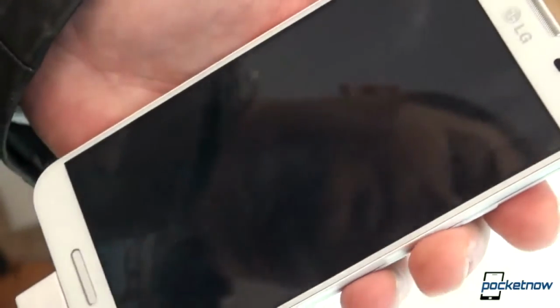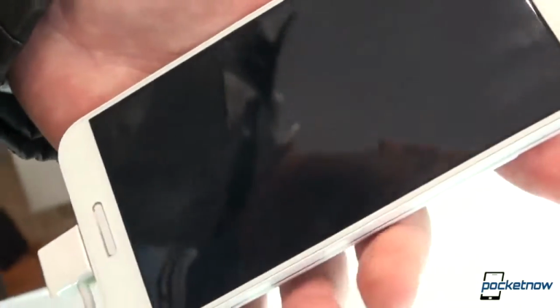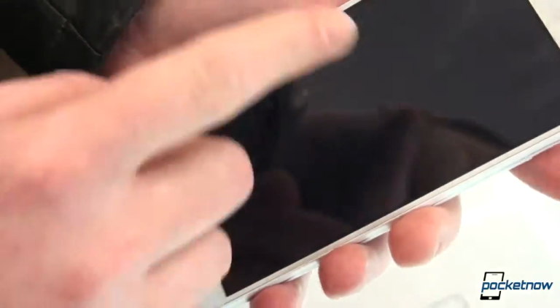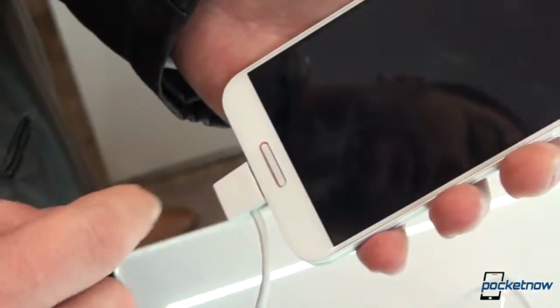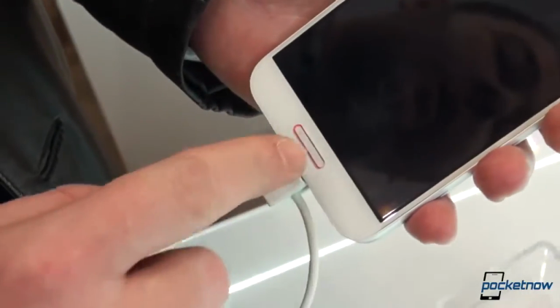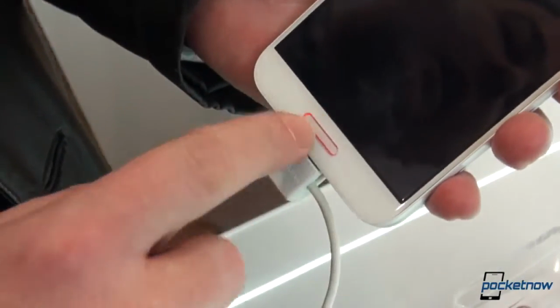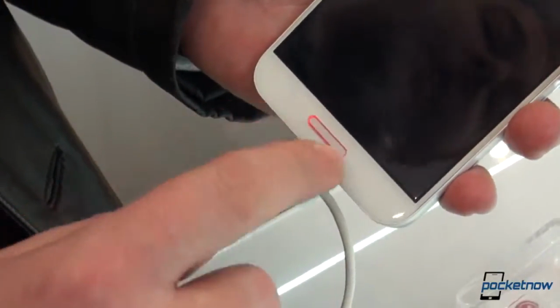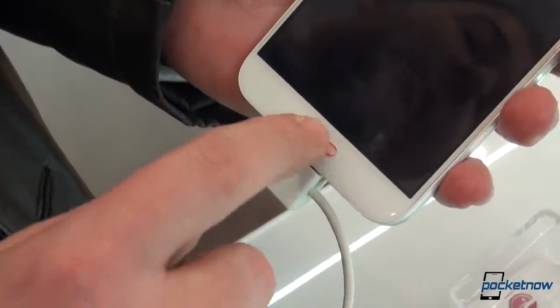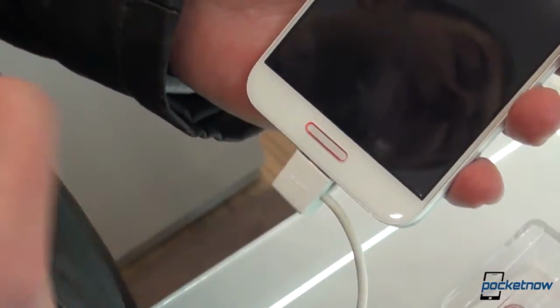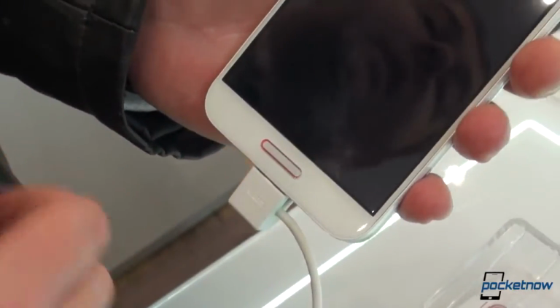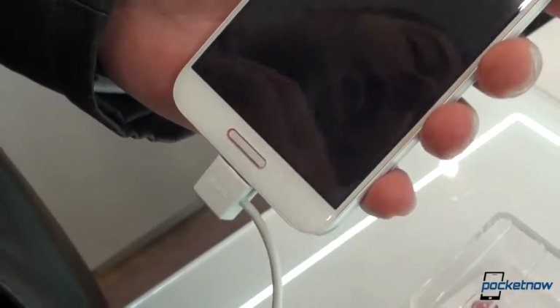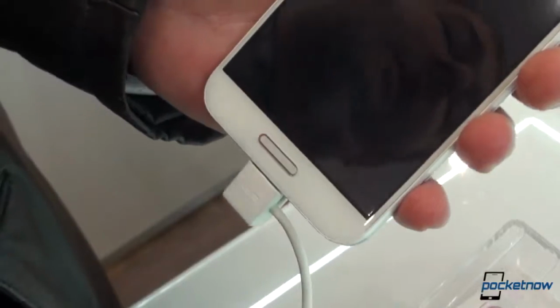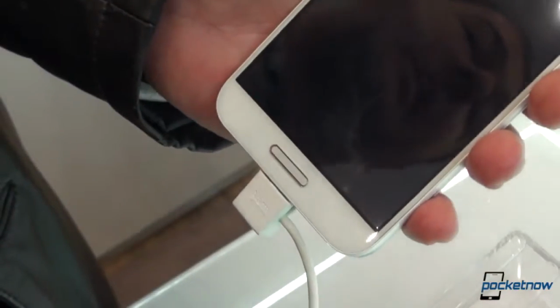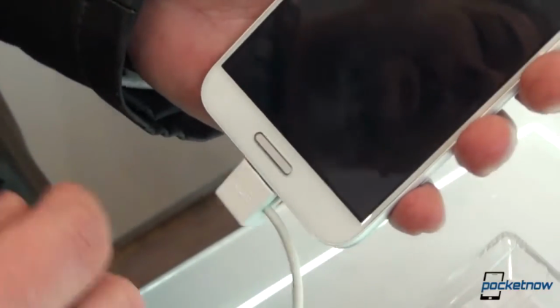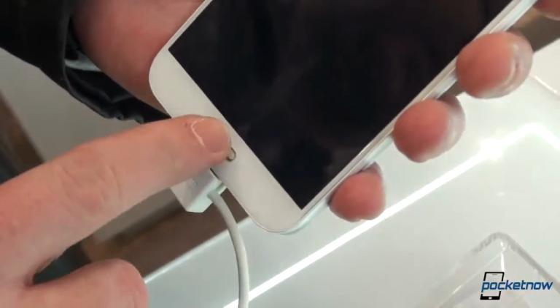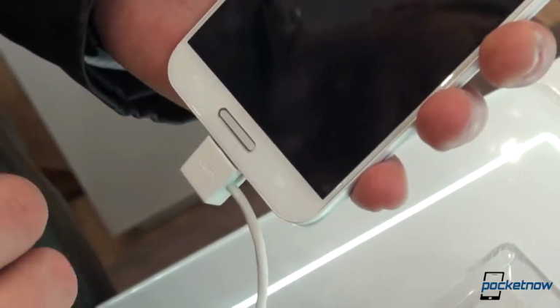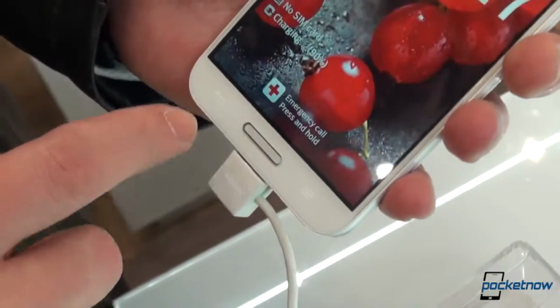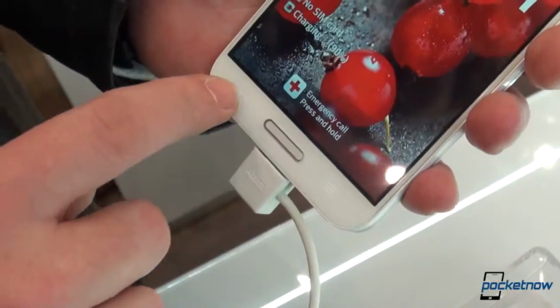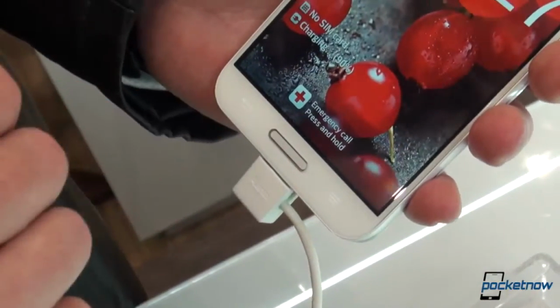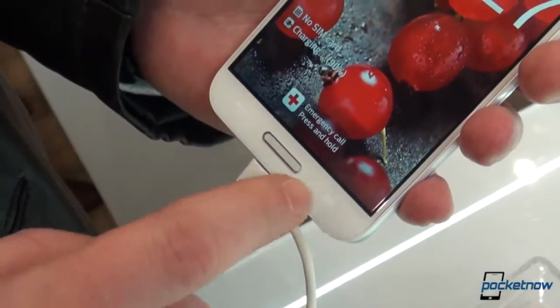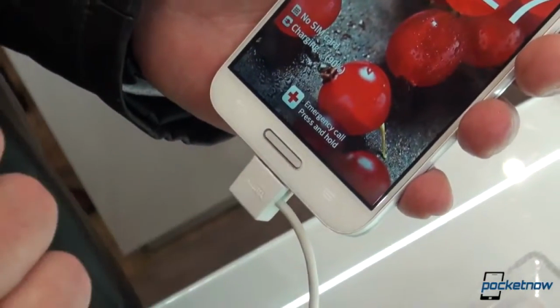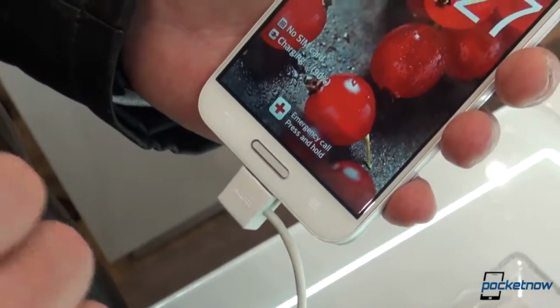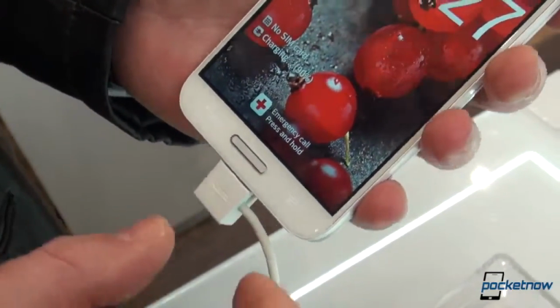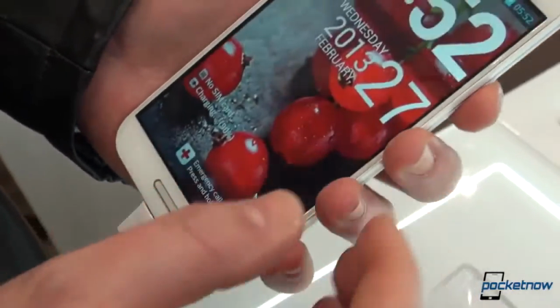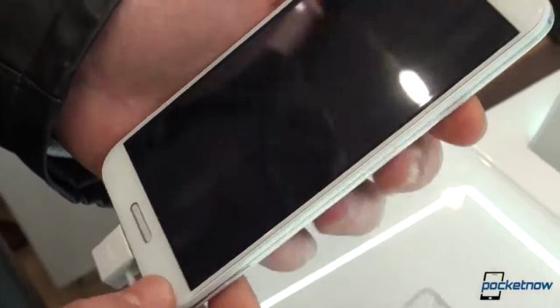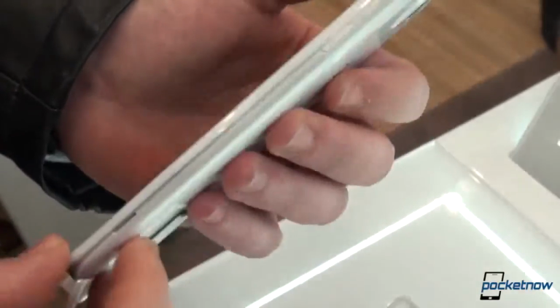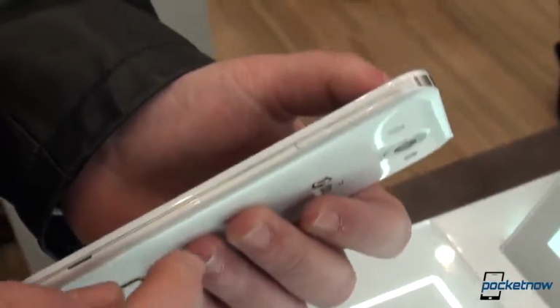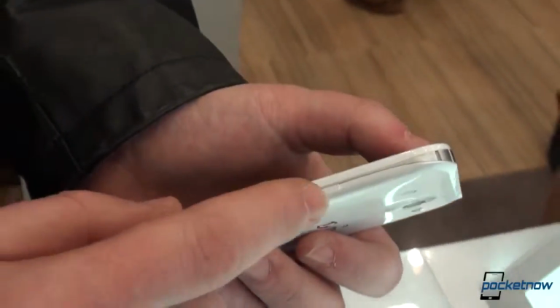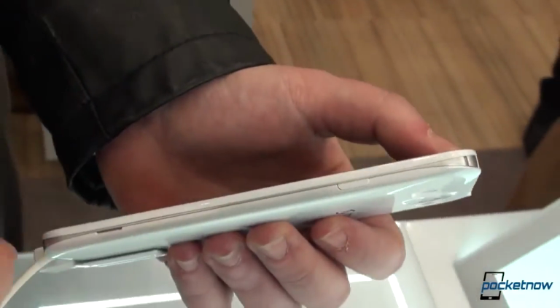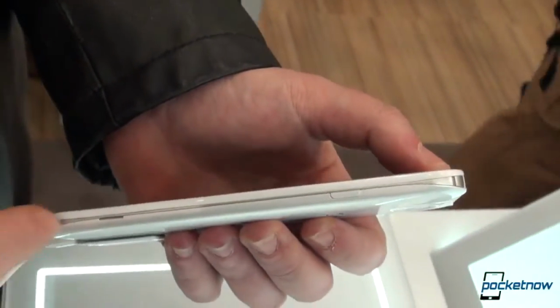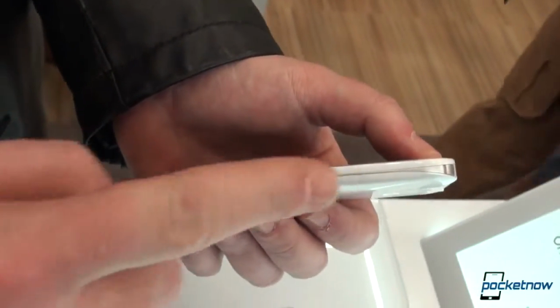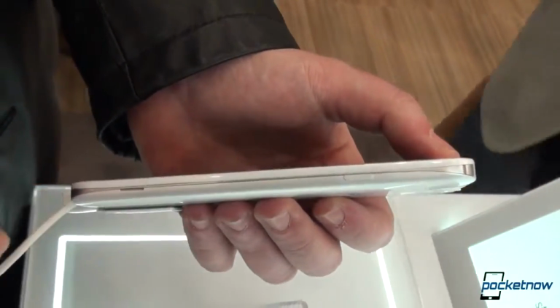Going down to the bottom, below the huge screen, we have the home button which resembles almost every Samsung and LG phone, and next to it we have an Android back button and a menu button. Rolling it to the side, we have a power button and absolutely nothing else.